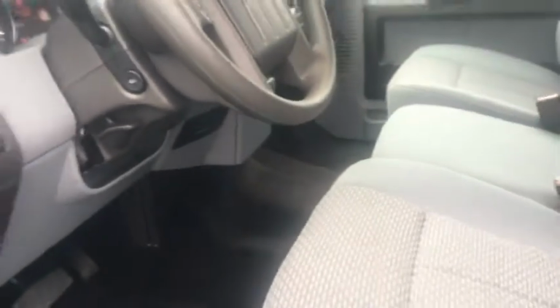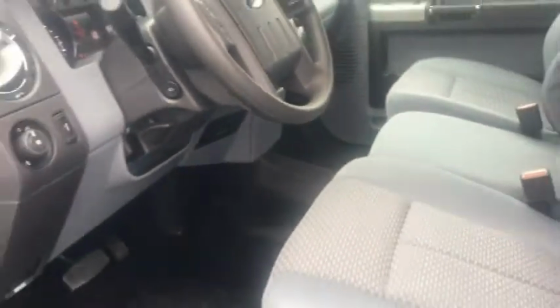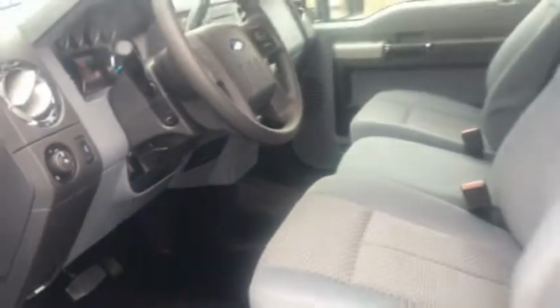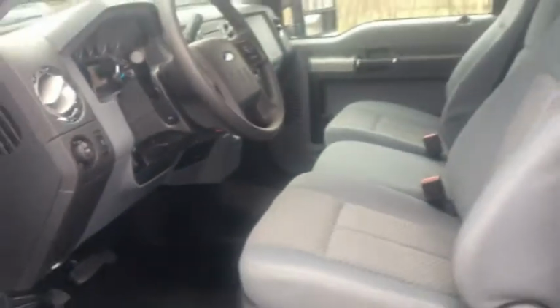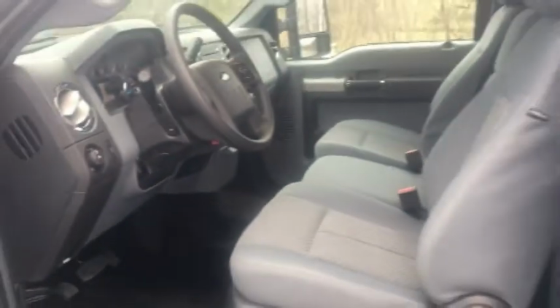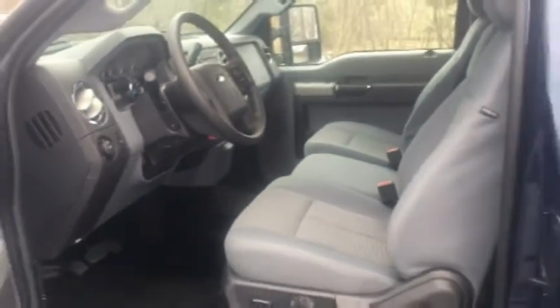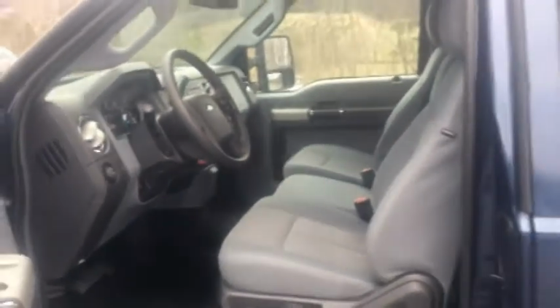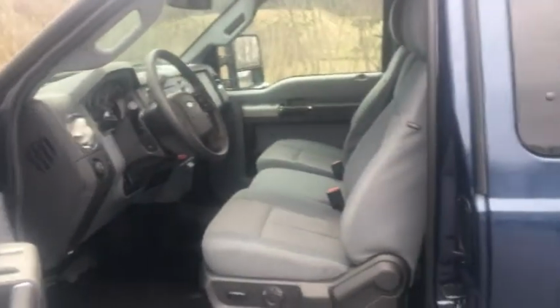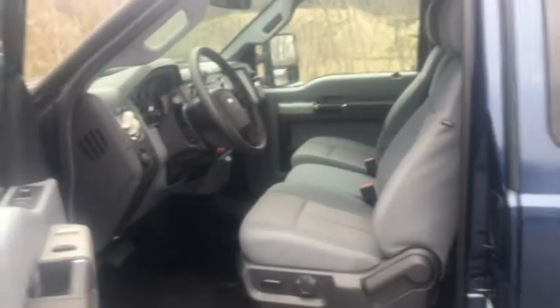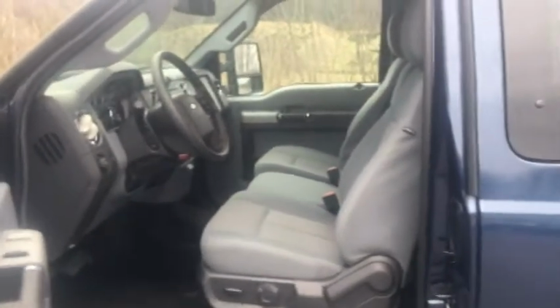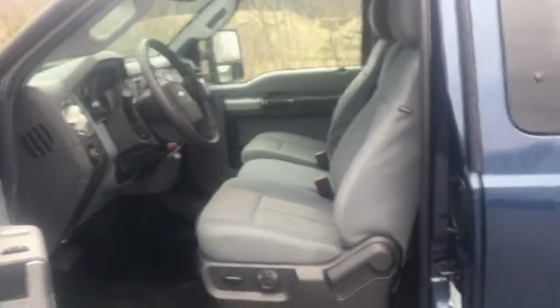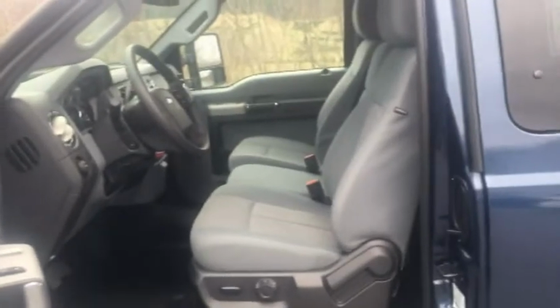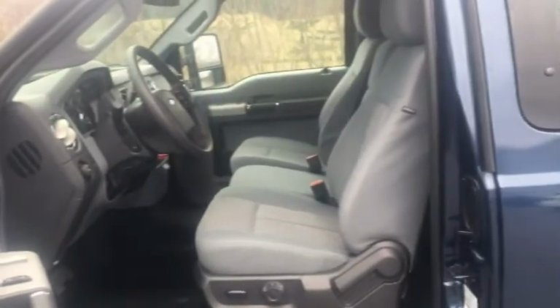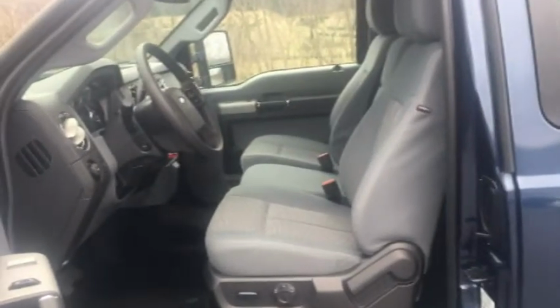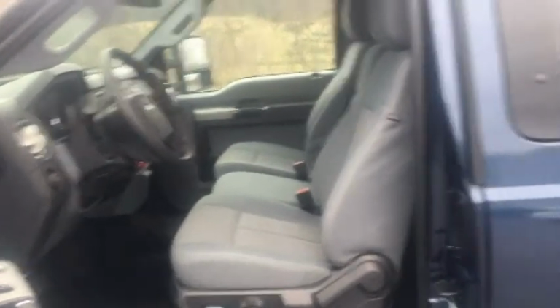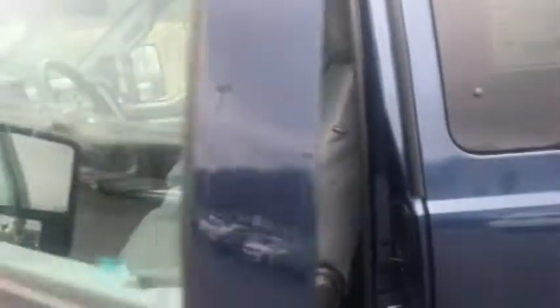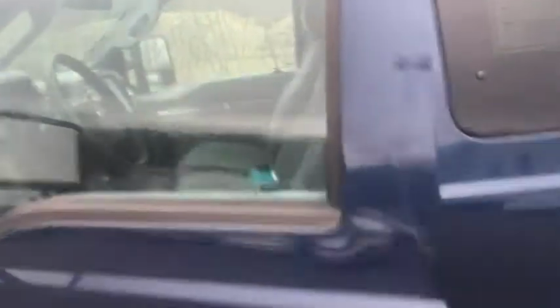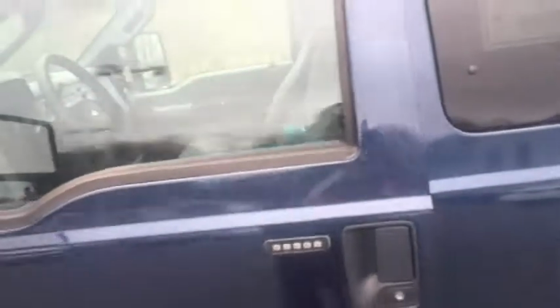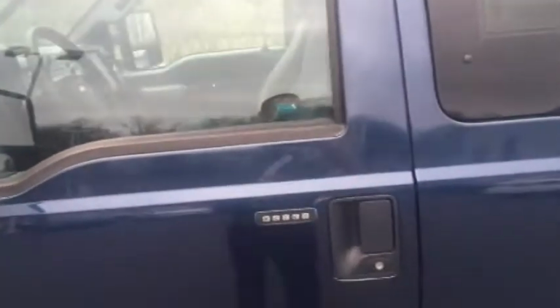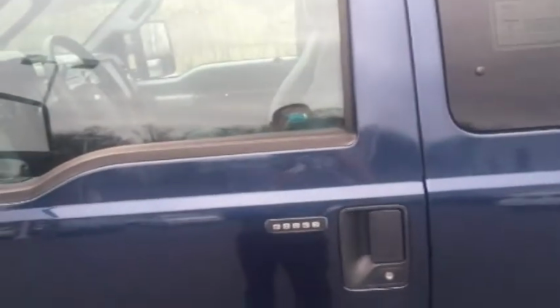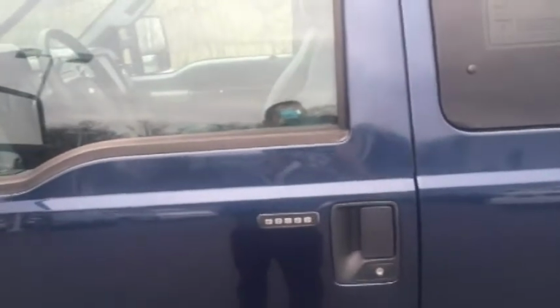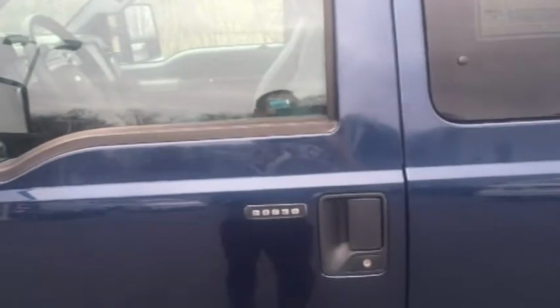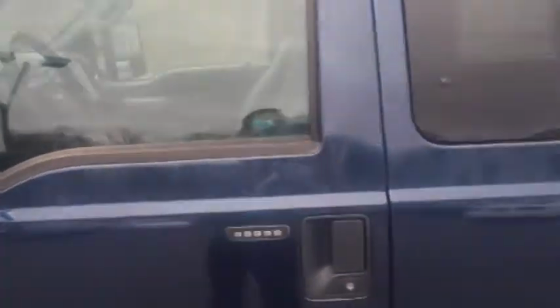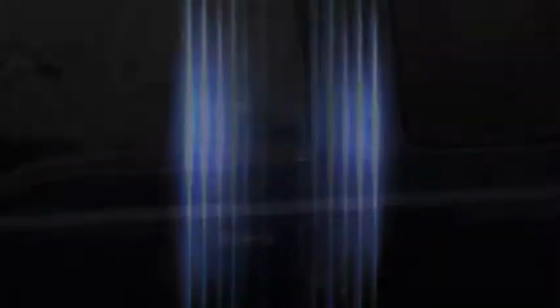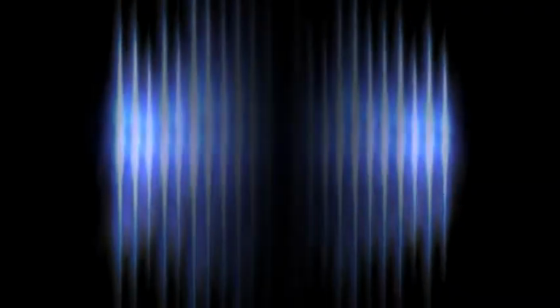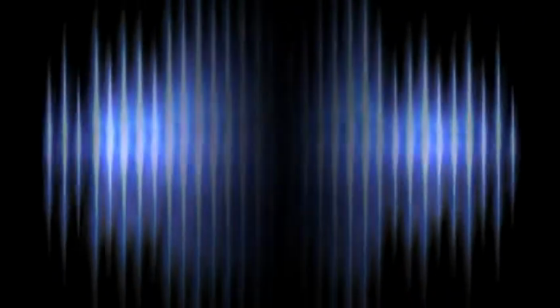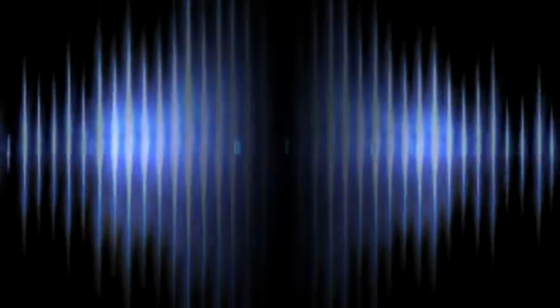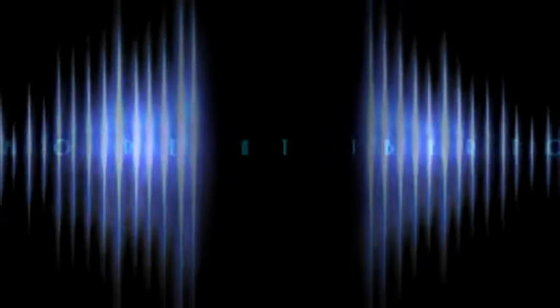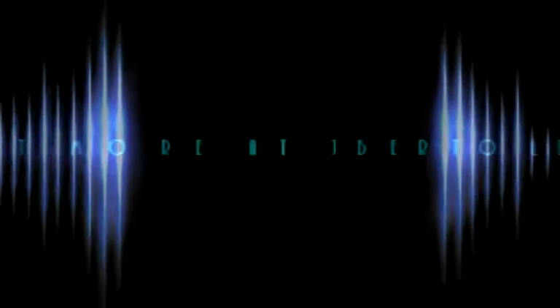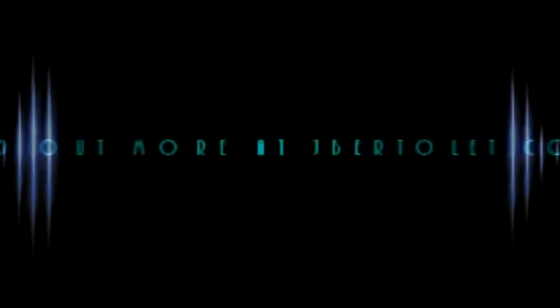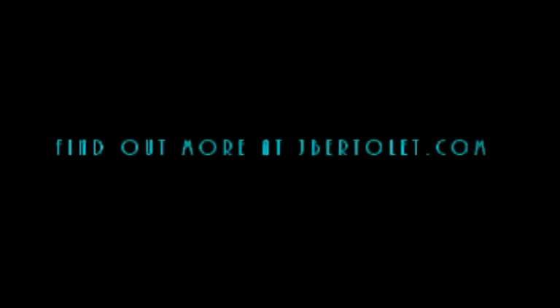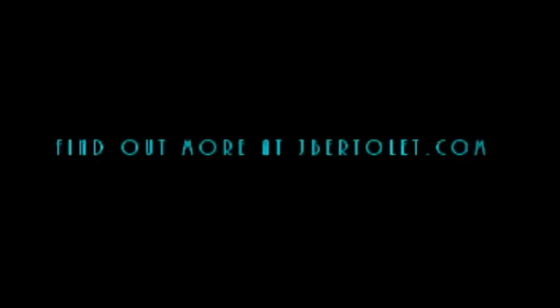This truck has everything you need to take you and anything you want to carry anywhere you've got to go. To find out more, check us out at jbertolette.com.